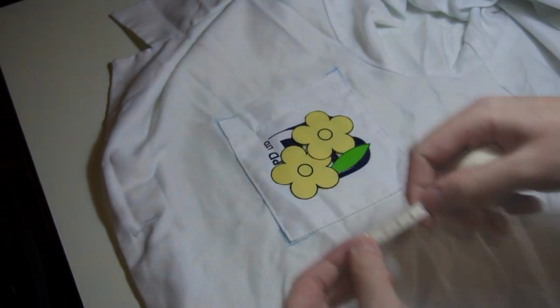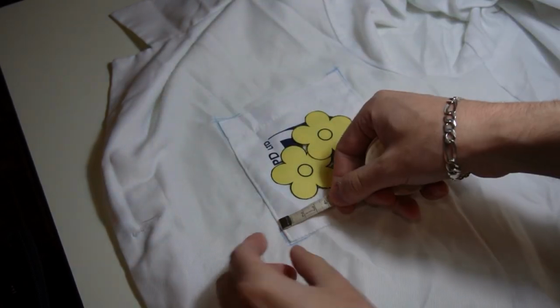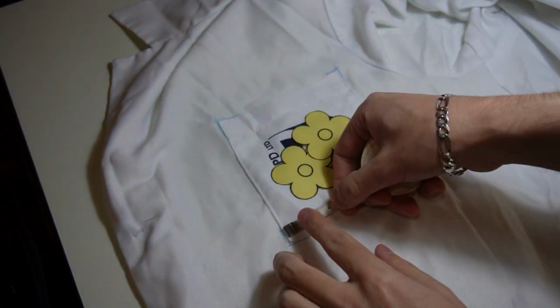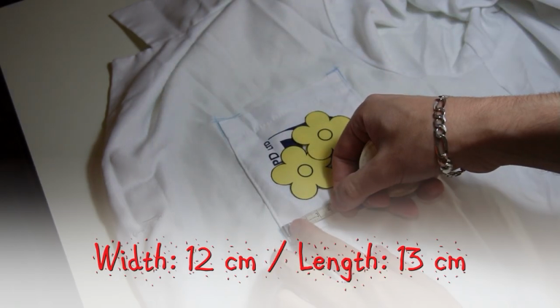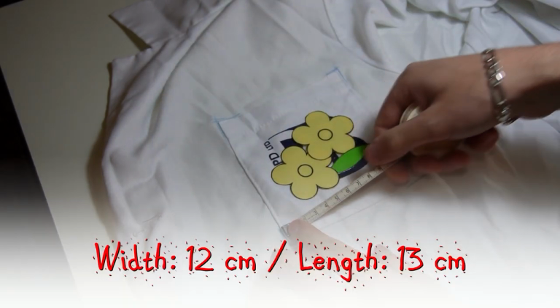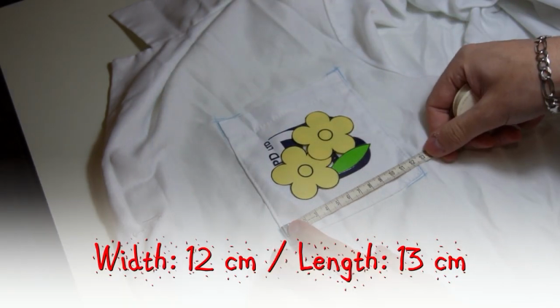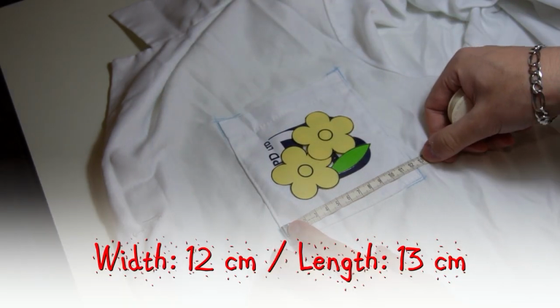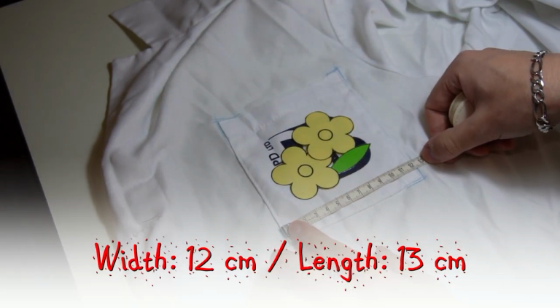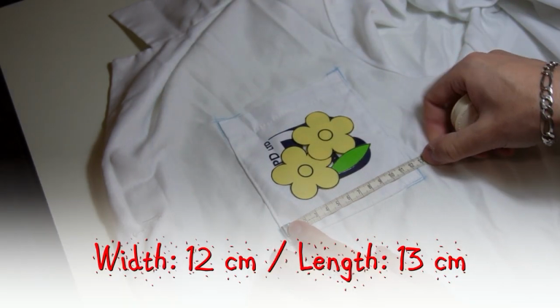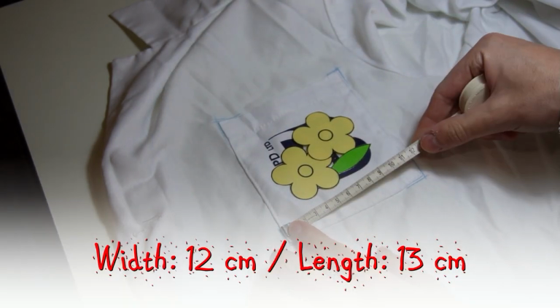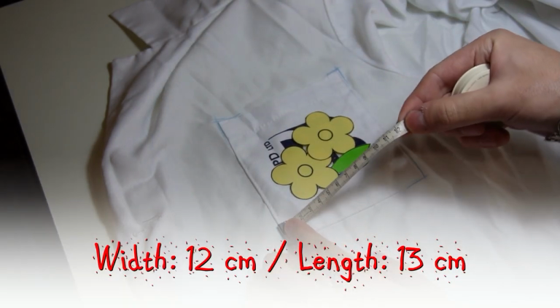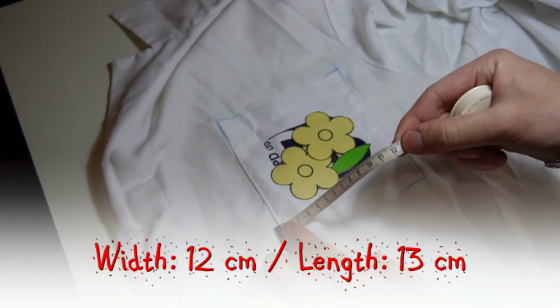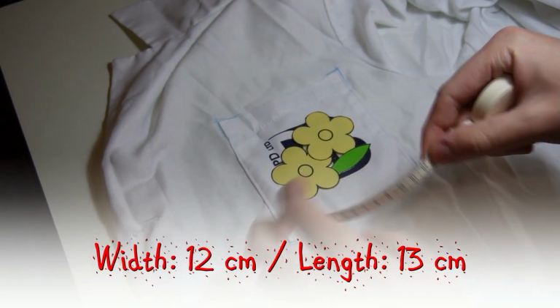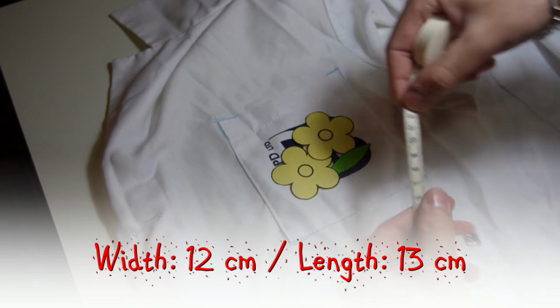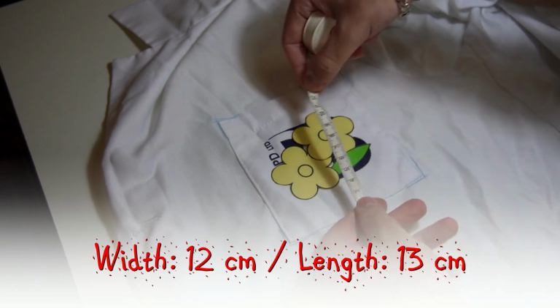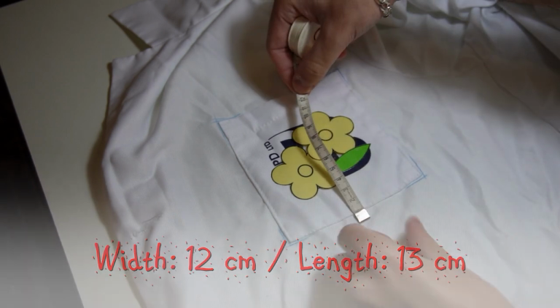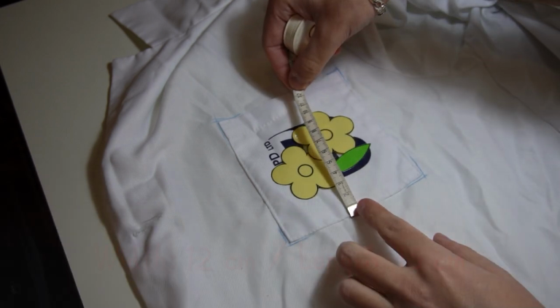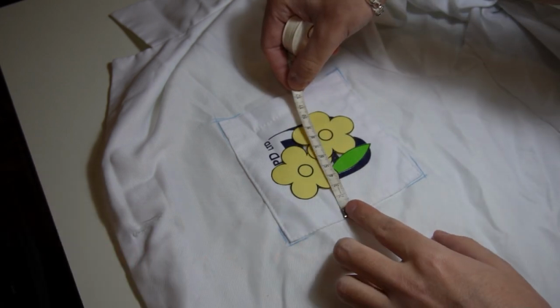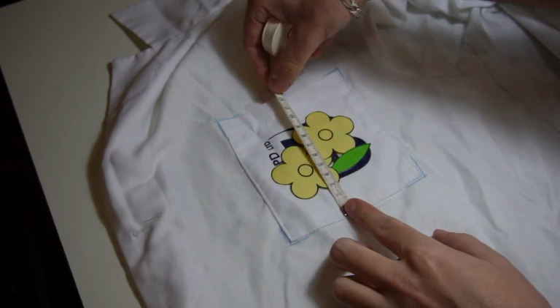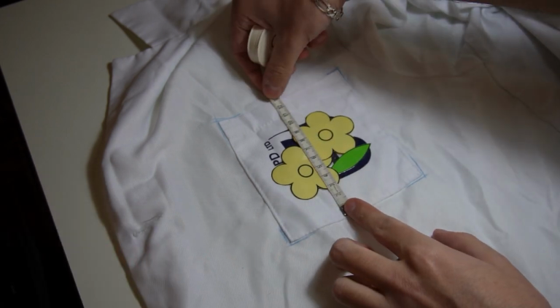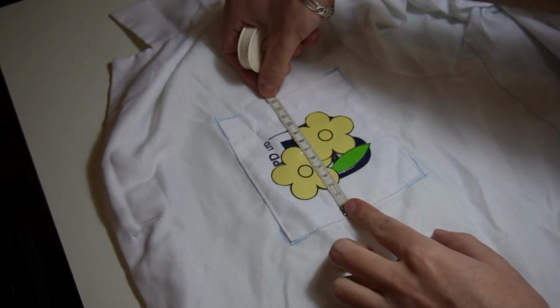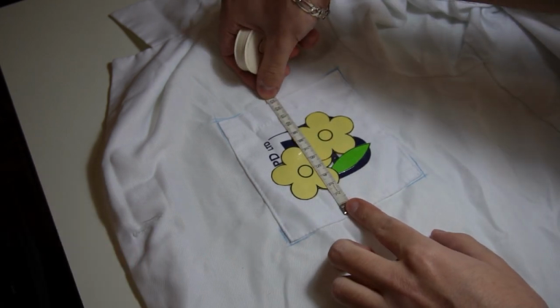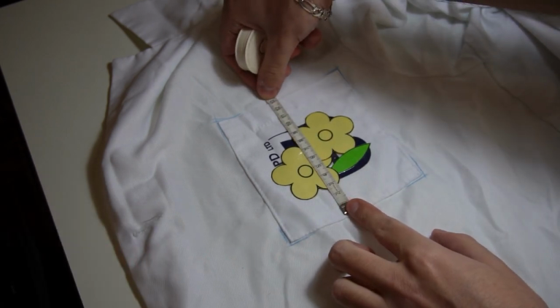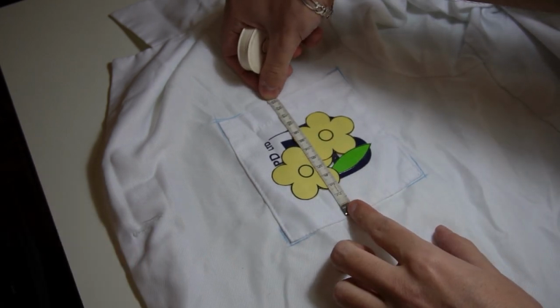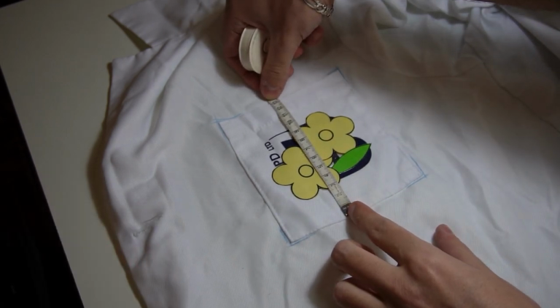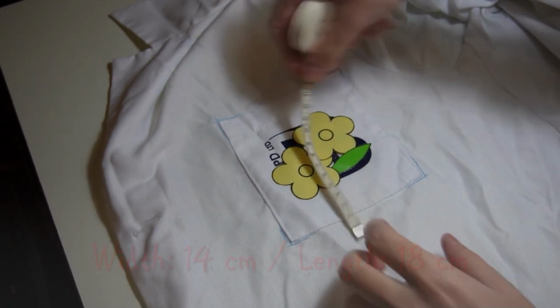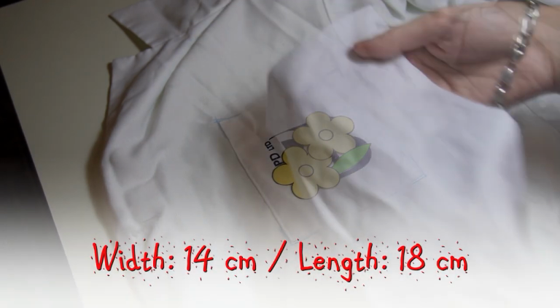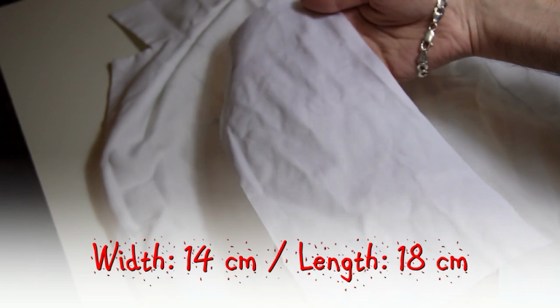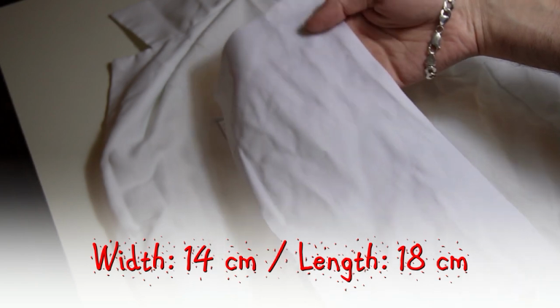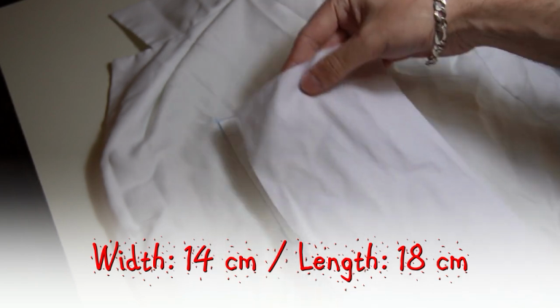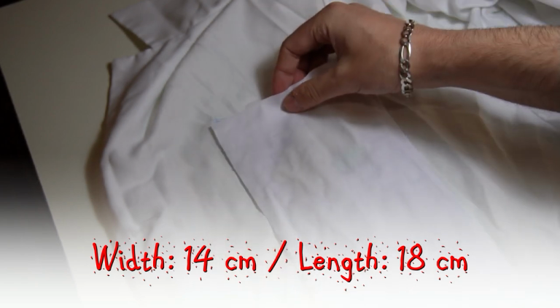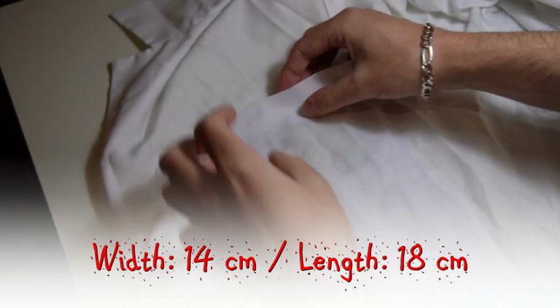Now measure the width and the length of the pocket. Cut a fabric piece that is 2 cm wider and 5 cm longer than the pocket.